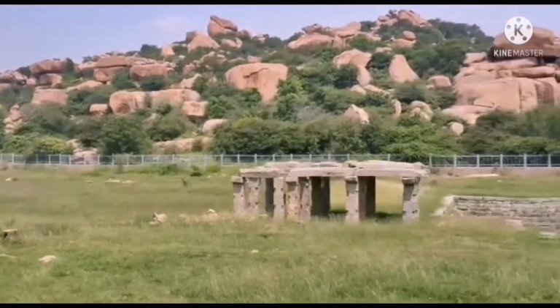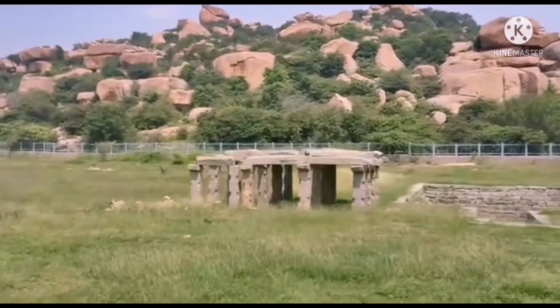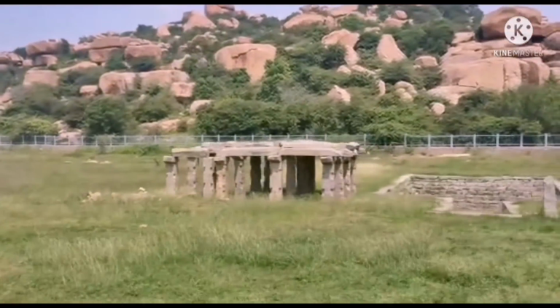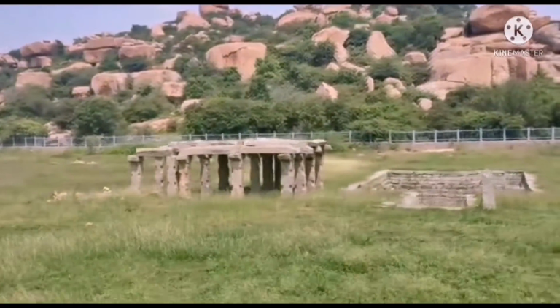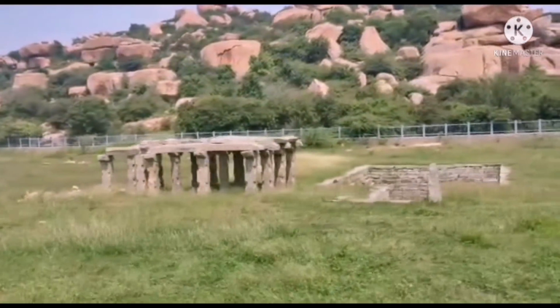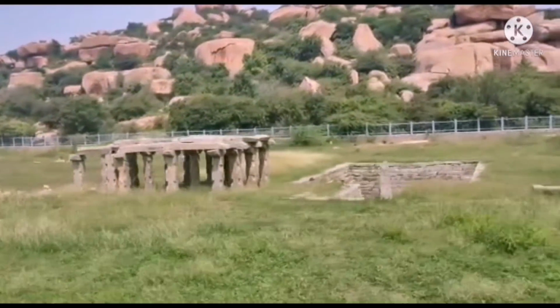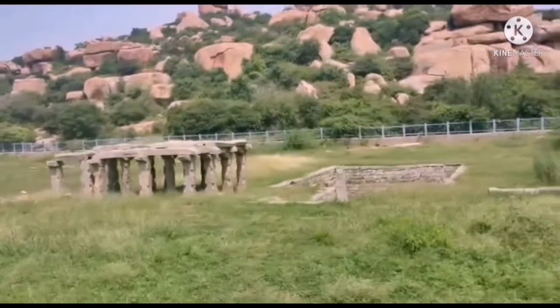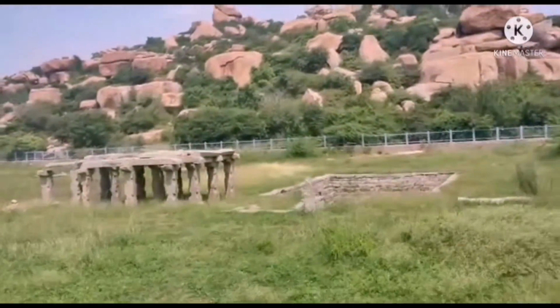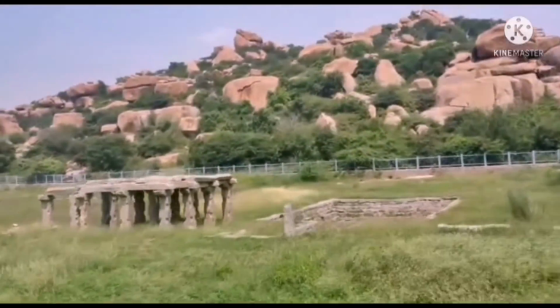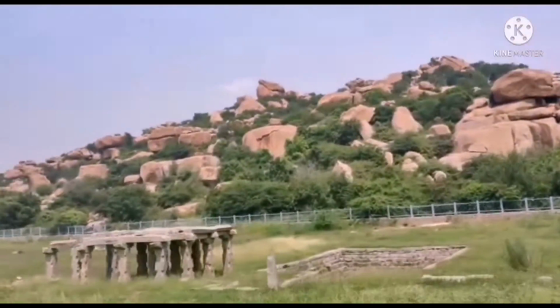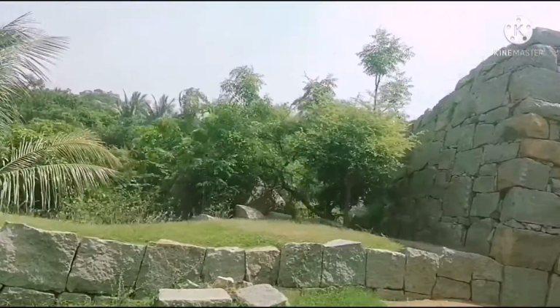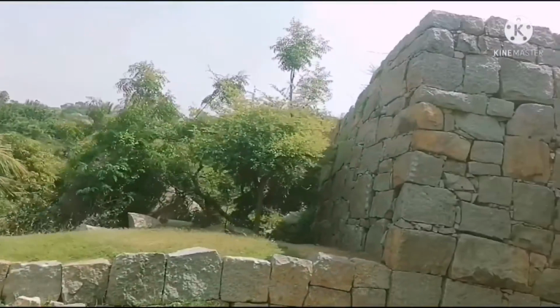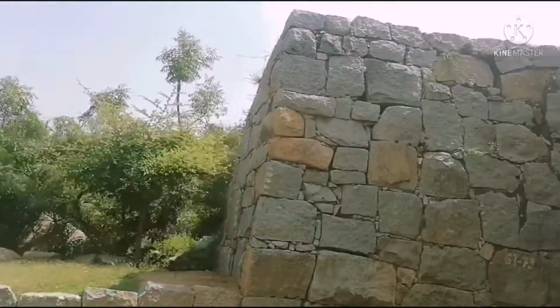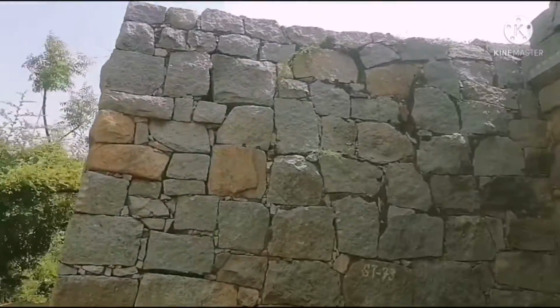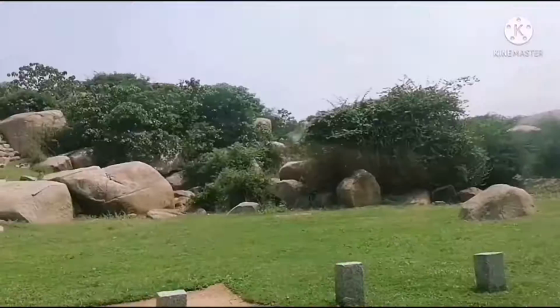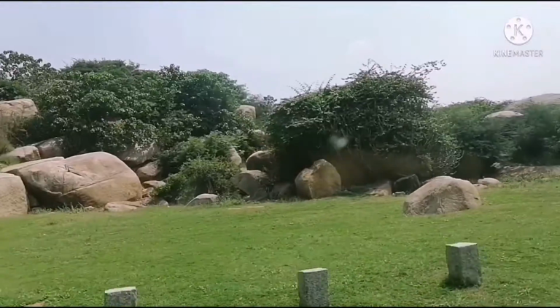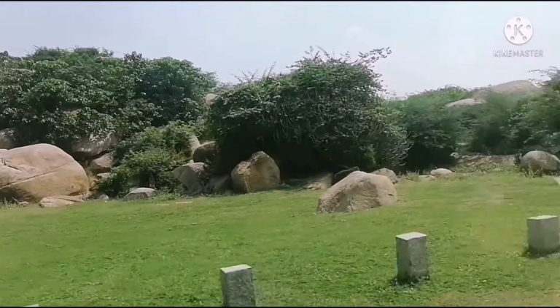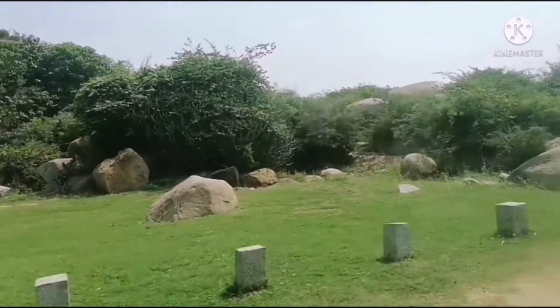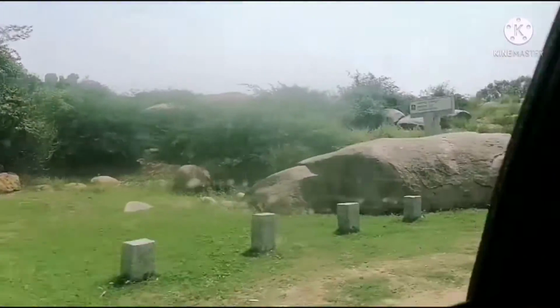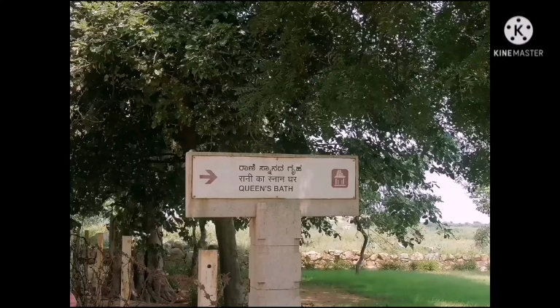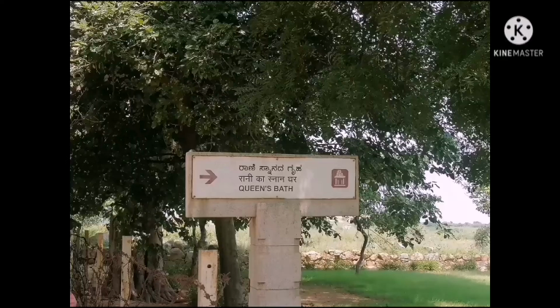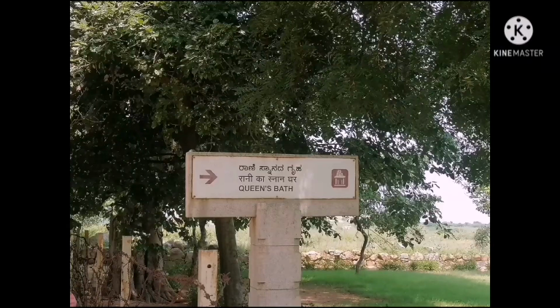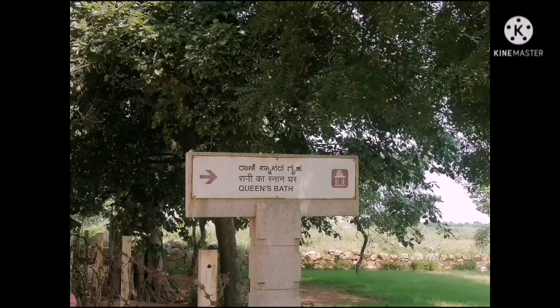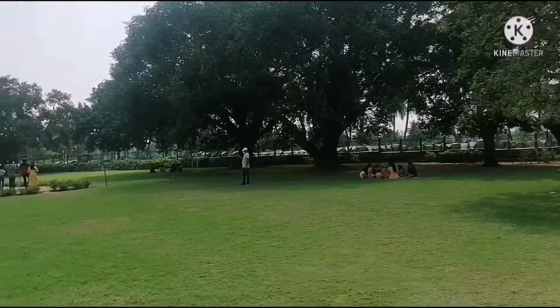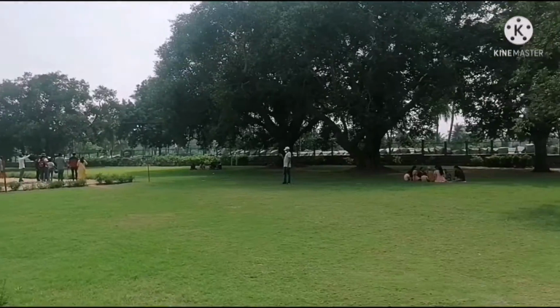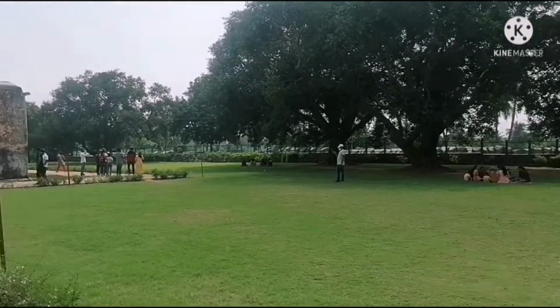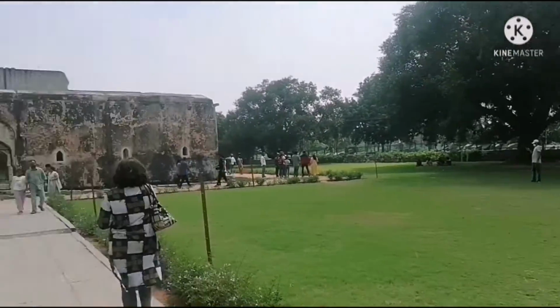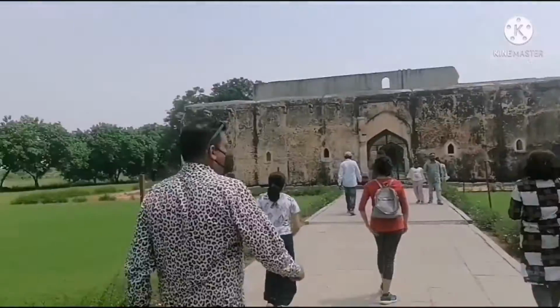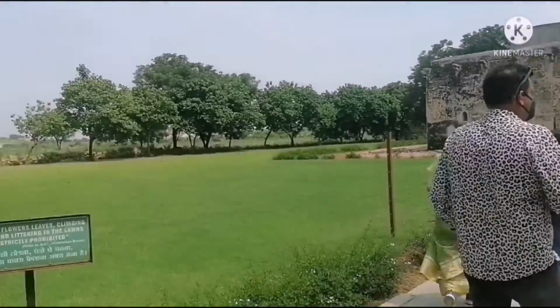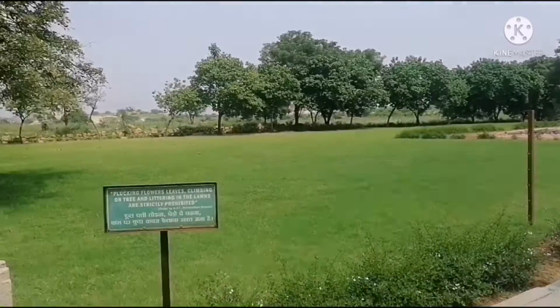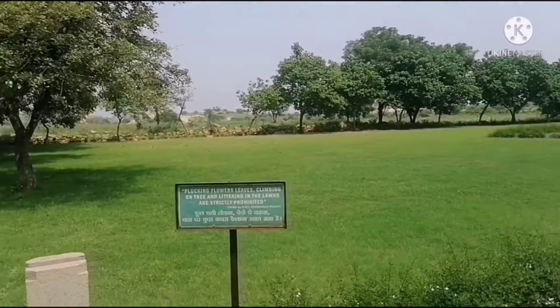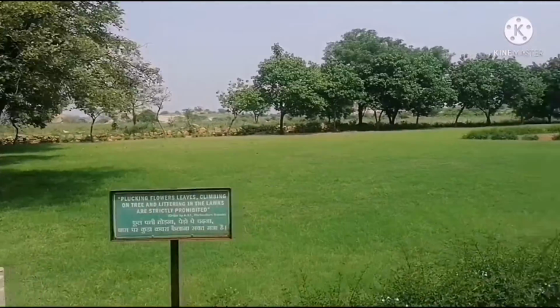This is our view from the buggy ride. Now we are heading towards the Queen's Bath. This is the Queen's Bath.